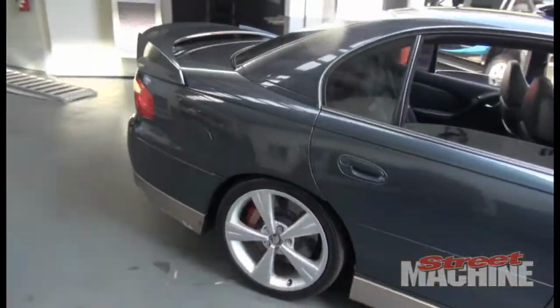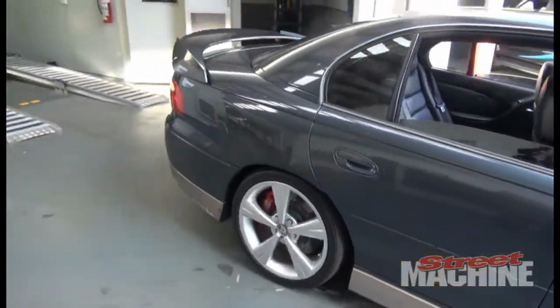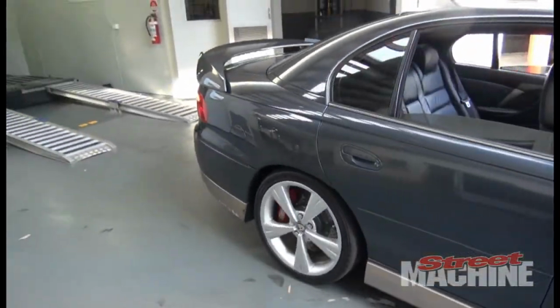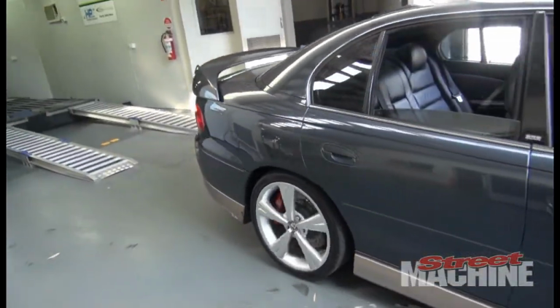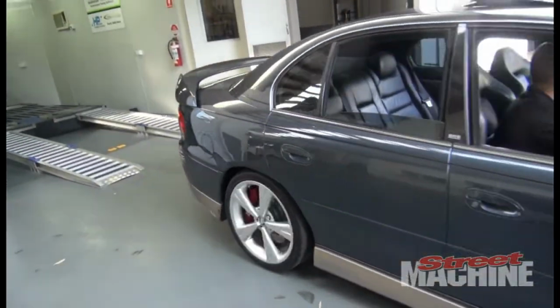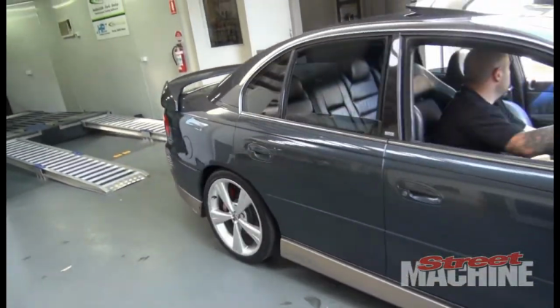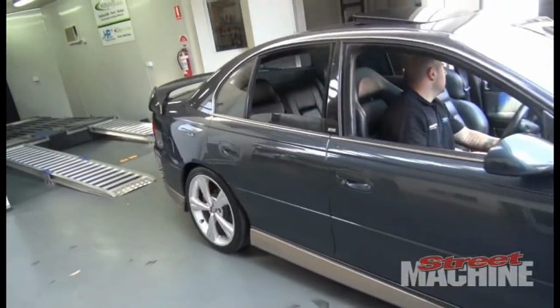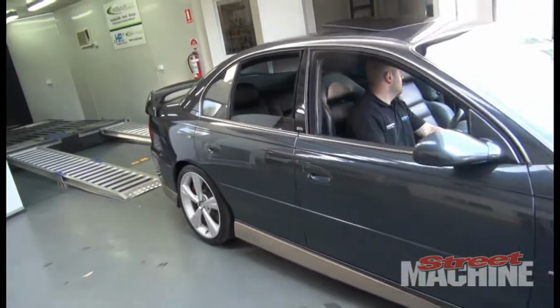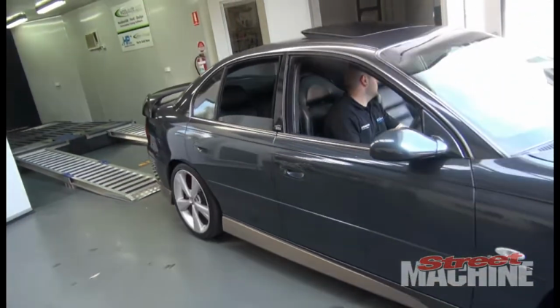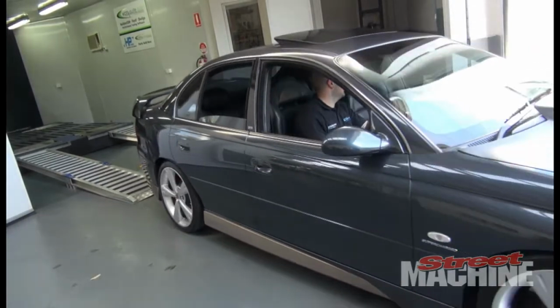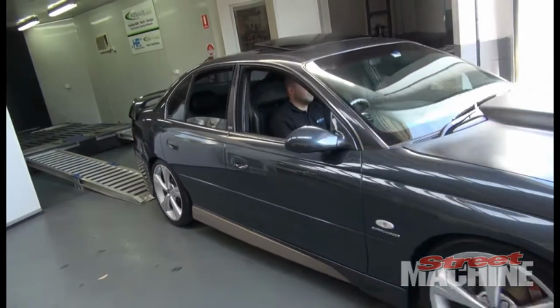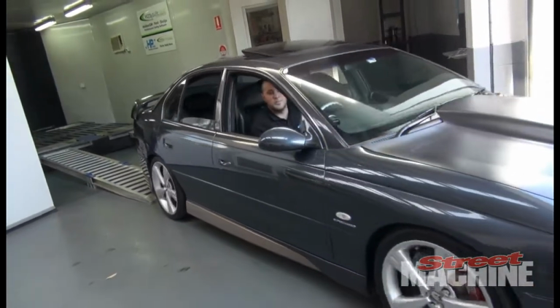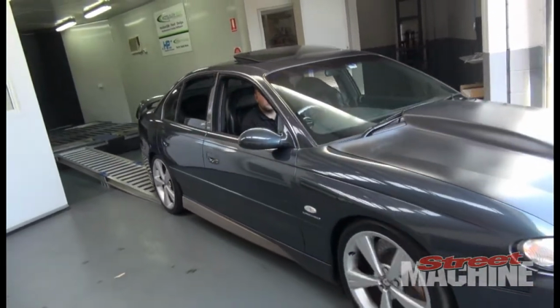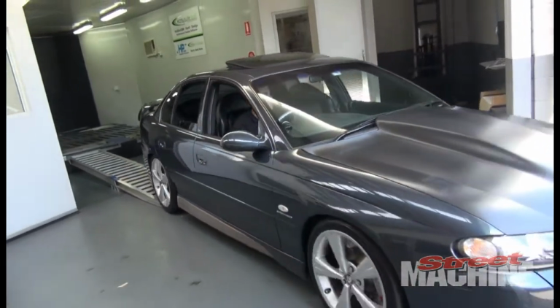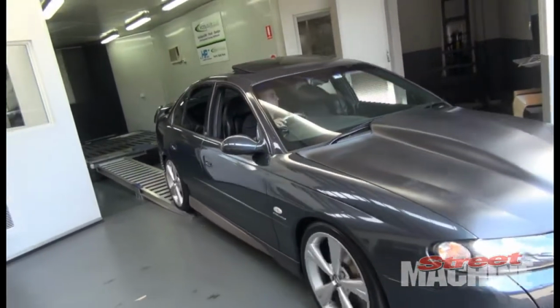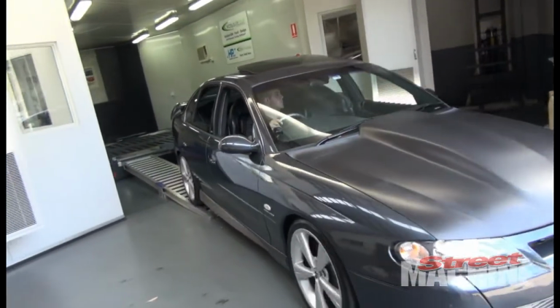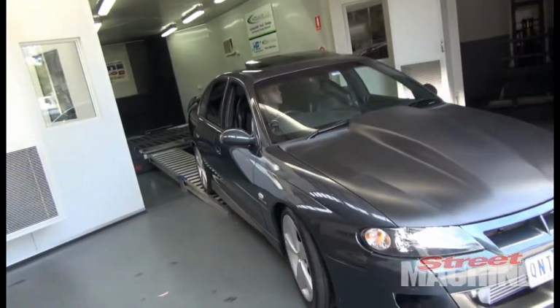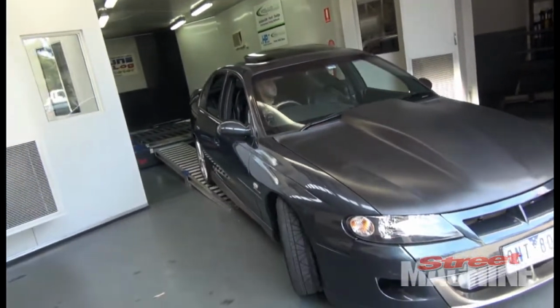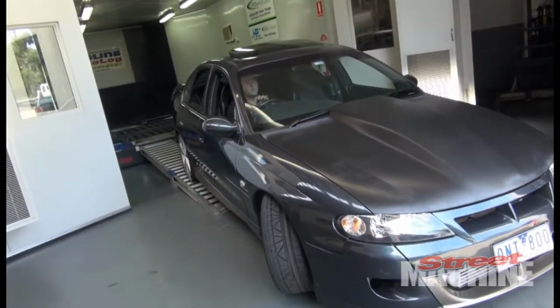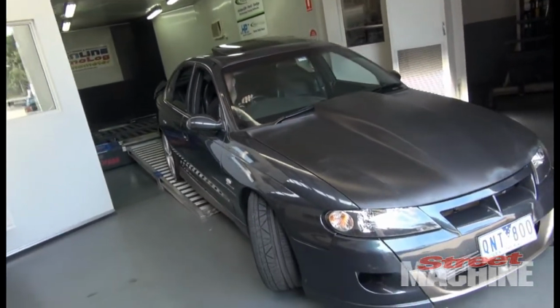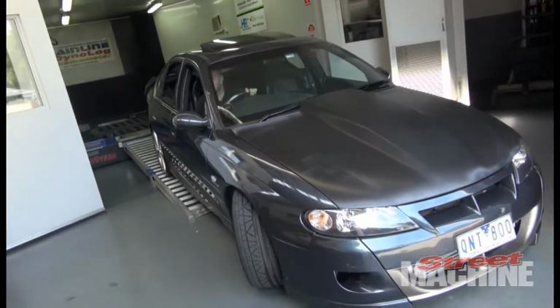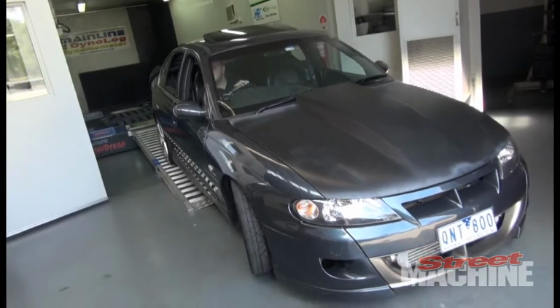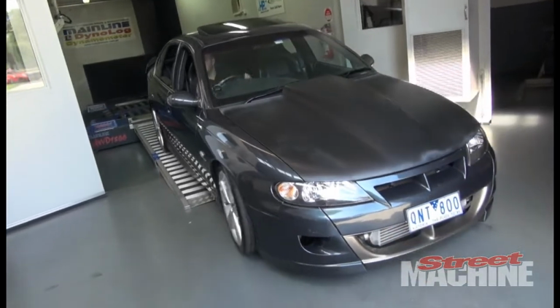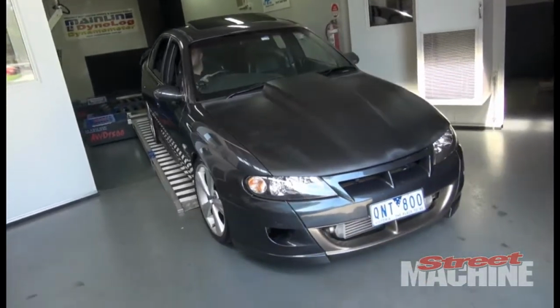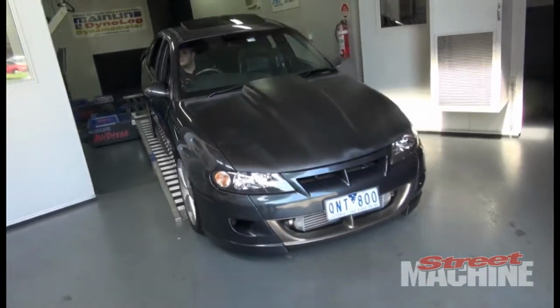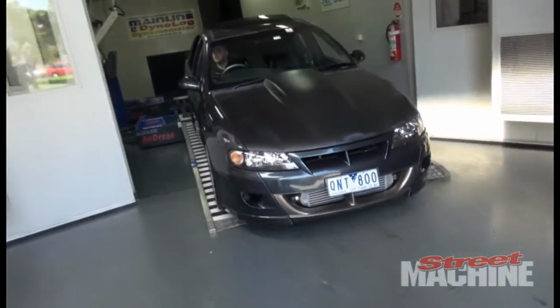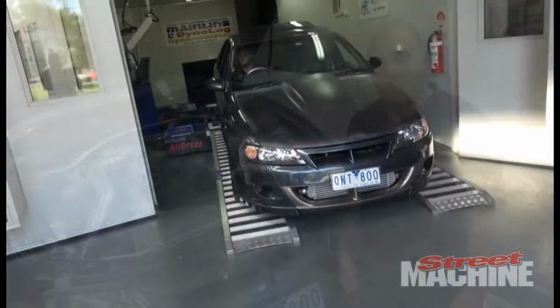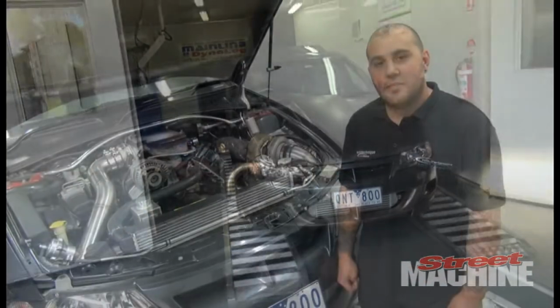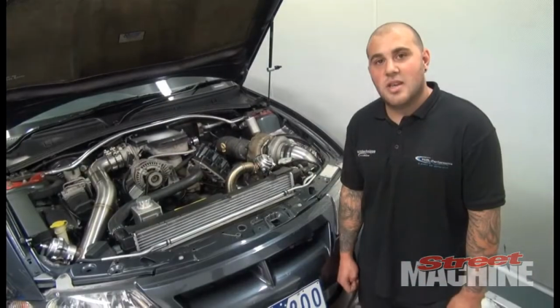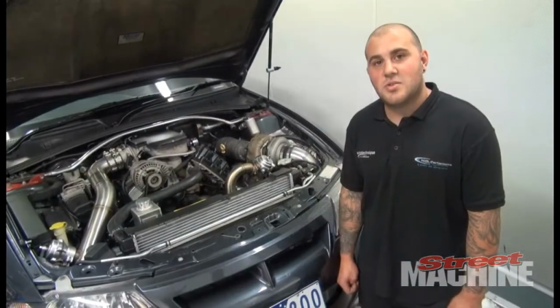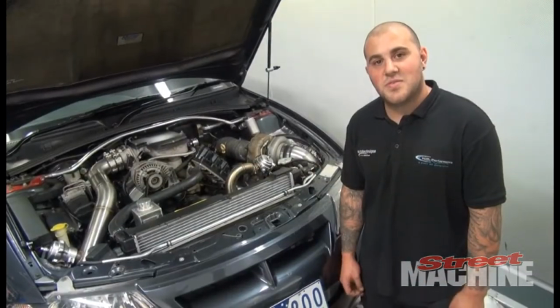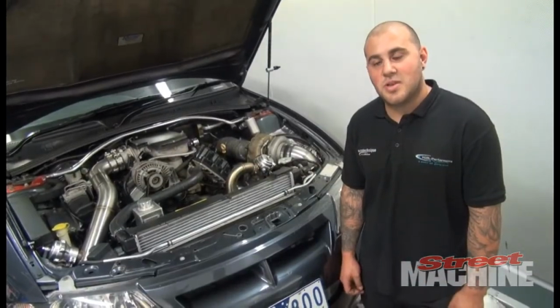You don't expect that power out of a little V6. And what sort of power are we talking about? We're seeing probably about 512 — a little bit more than 512 kilowatts. That's insane. Yeah, it's very good power.